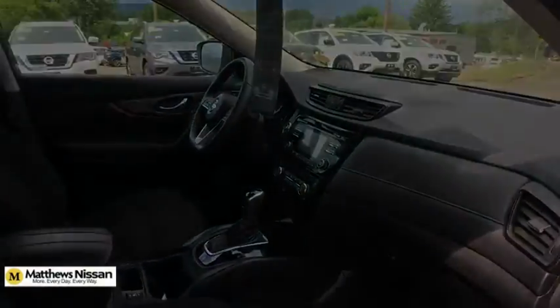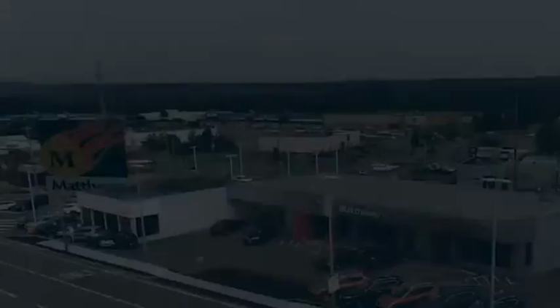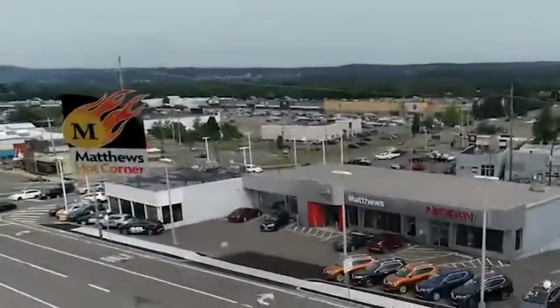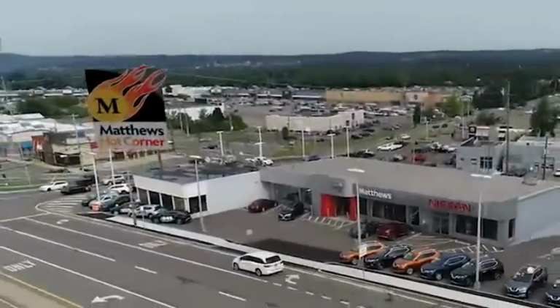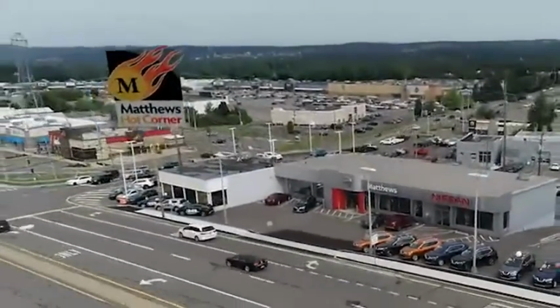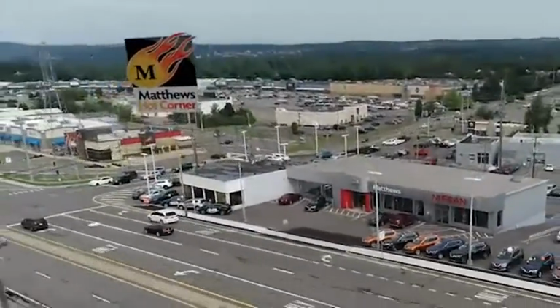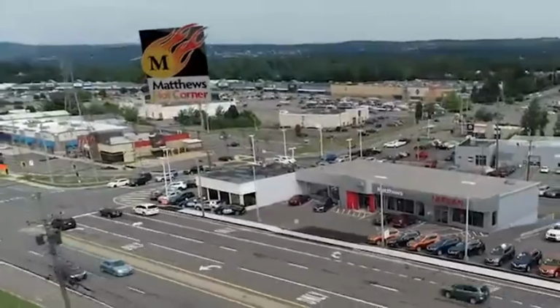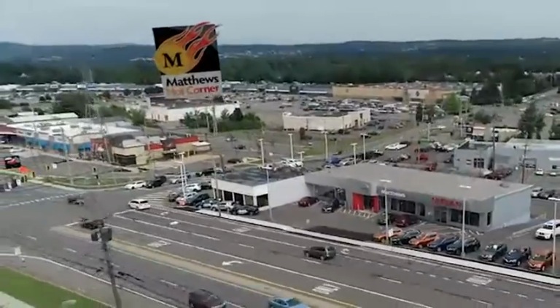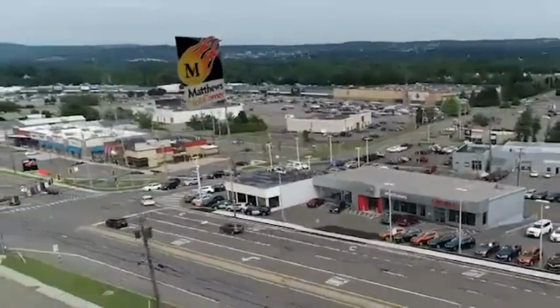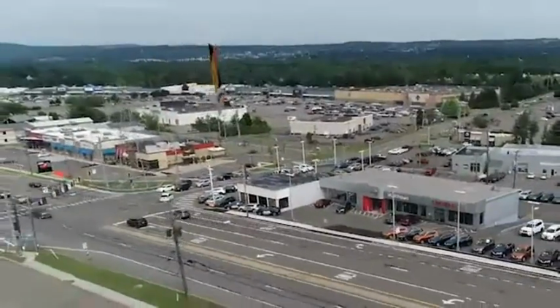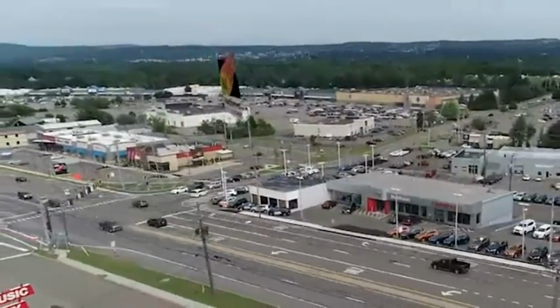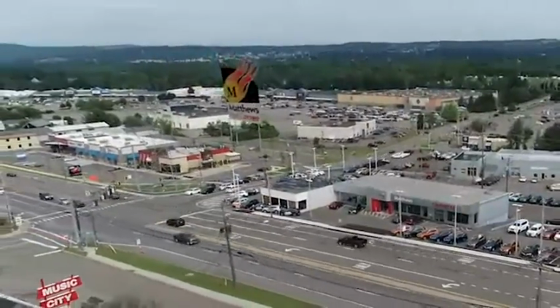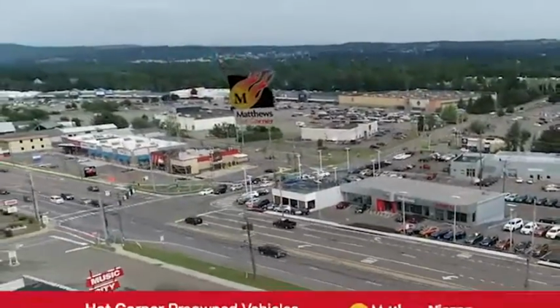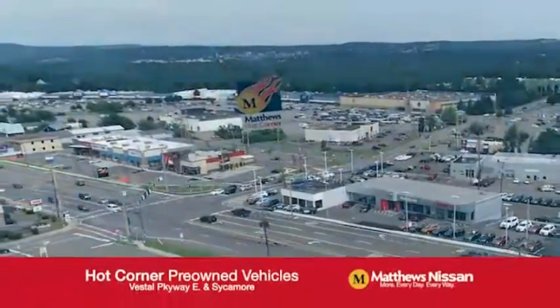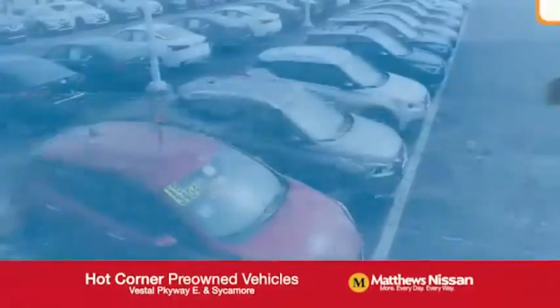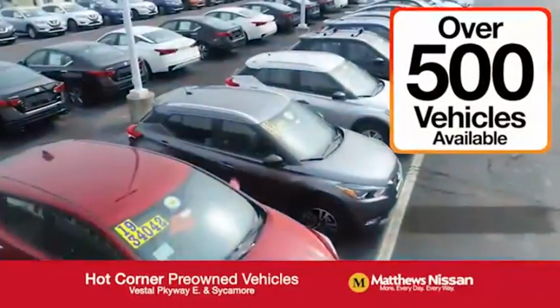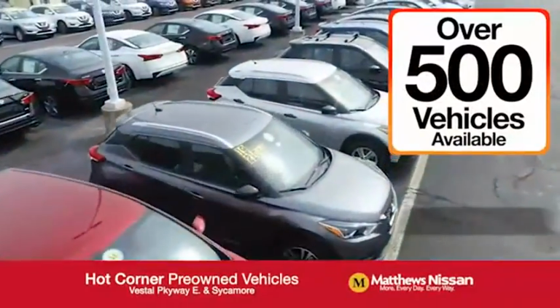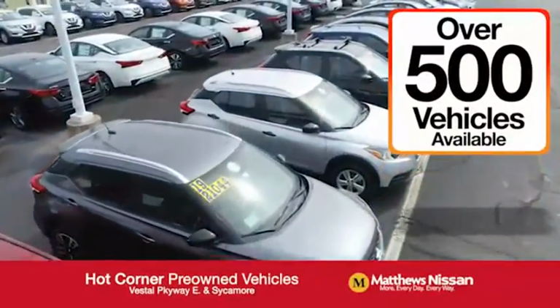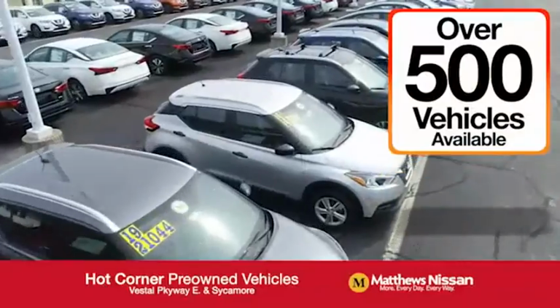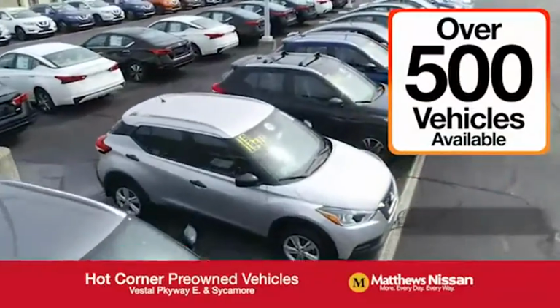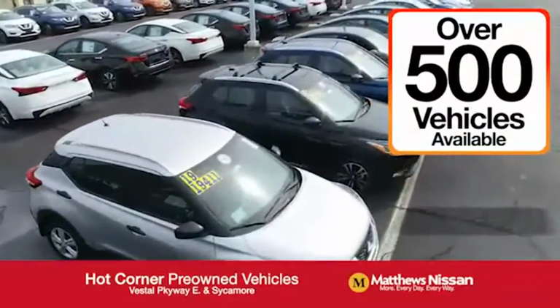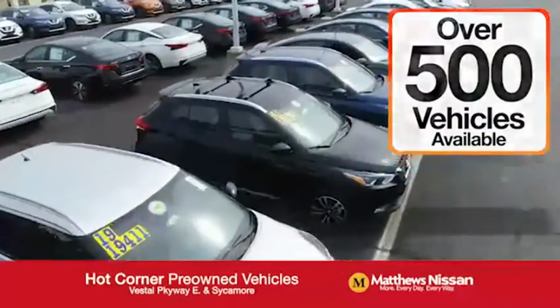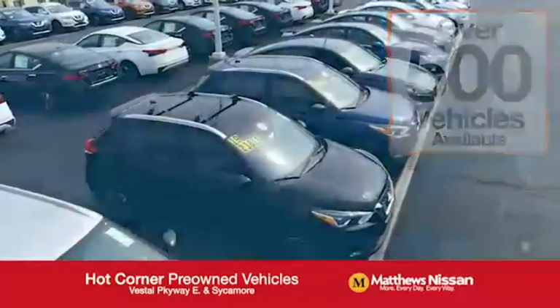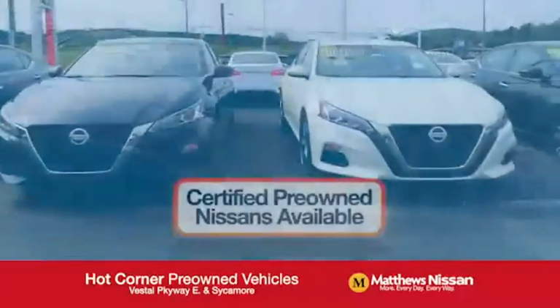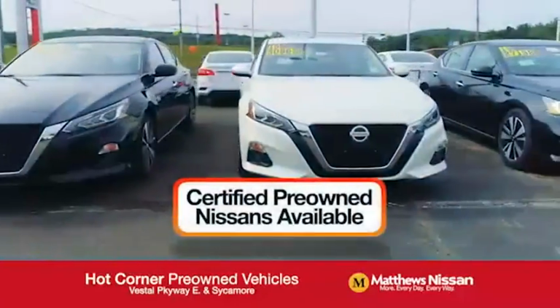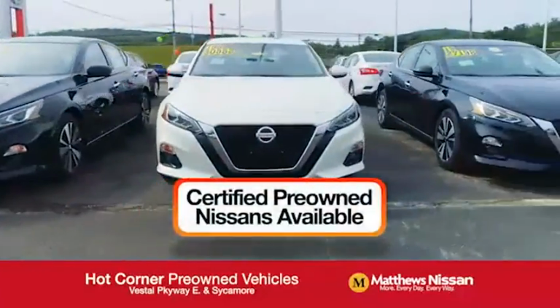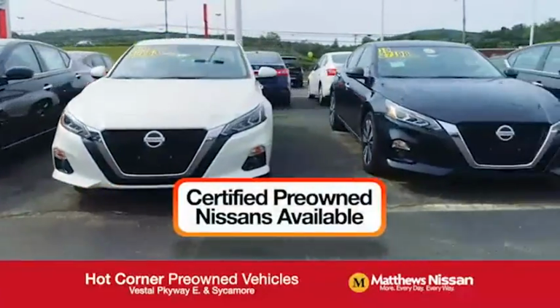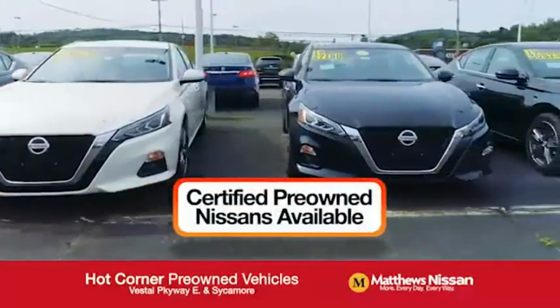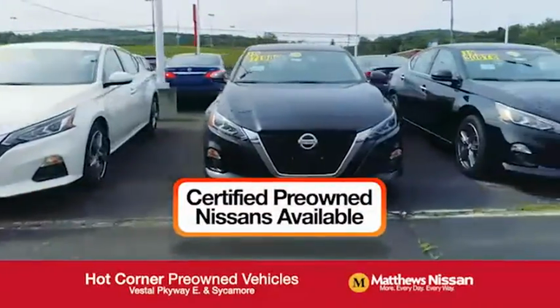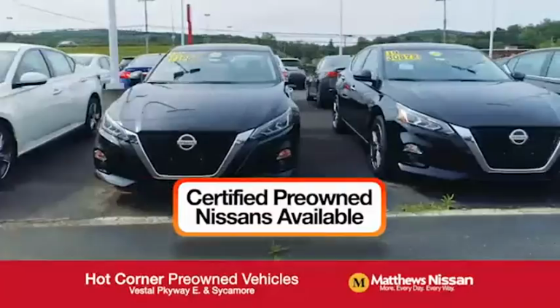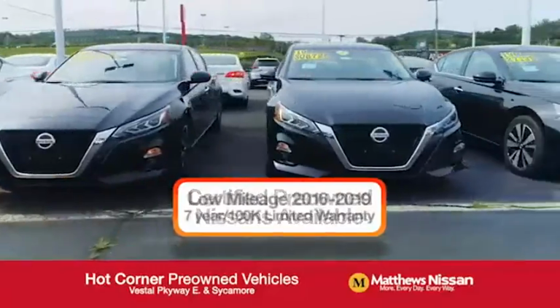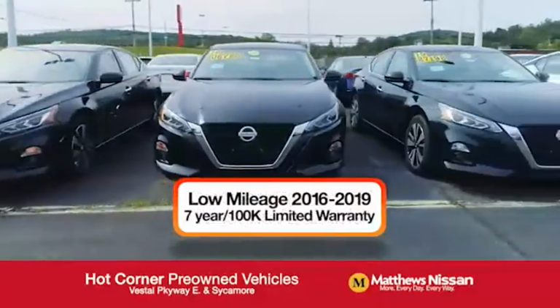At the Matthews Hot Corner on the corner of the Vestal Parkway in Sycamore, we've got over 500 pre-owned vehicles available, including 75 factory certified Nissans with a great warranty.